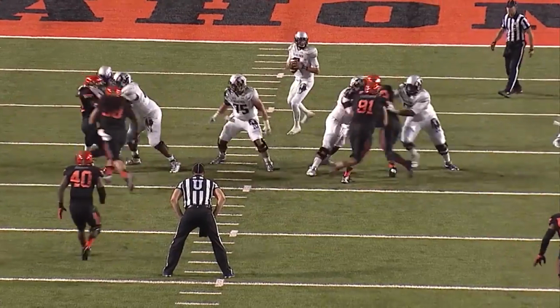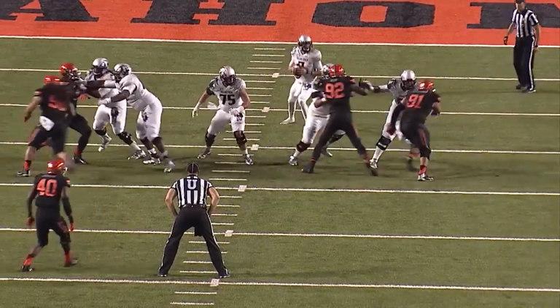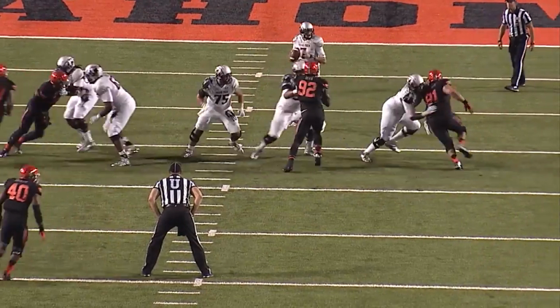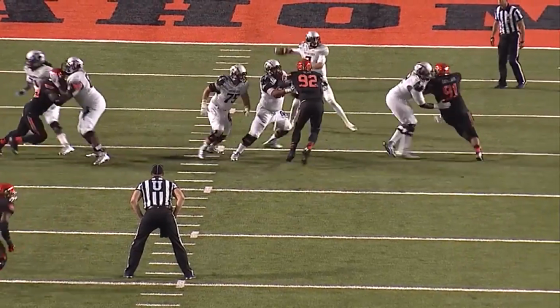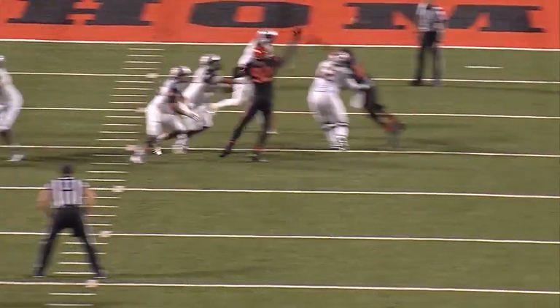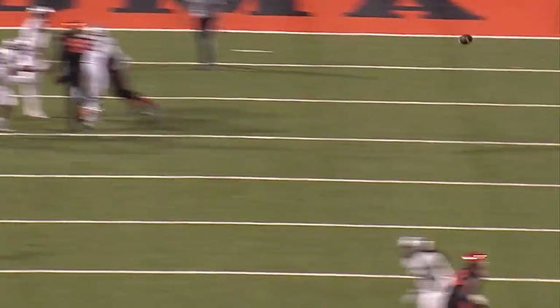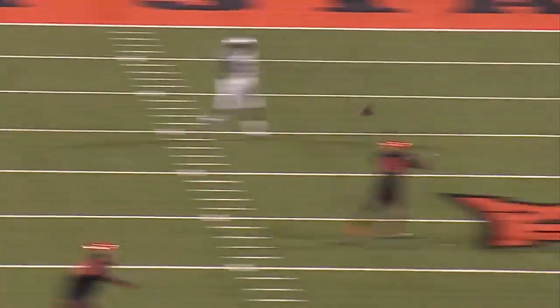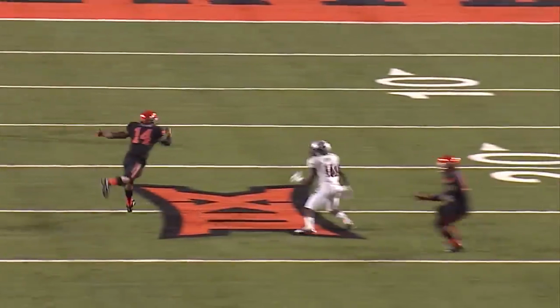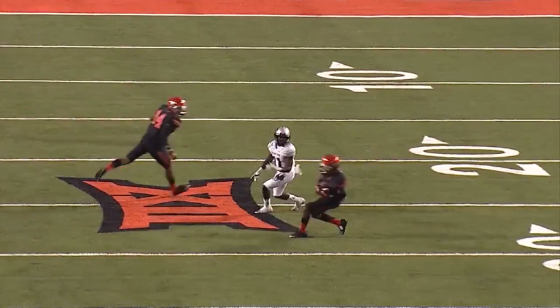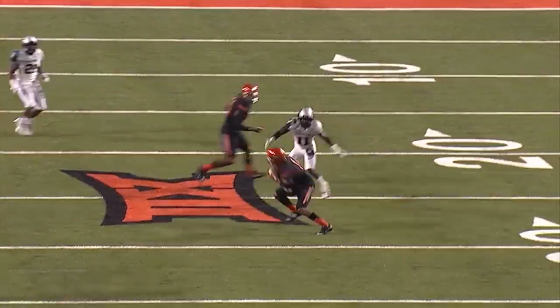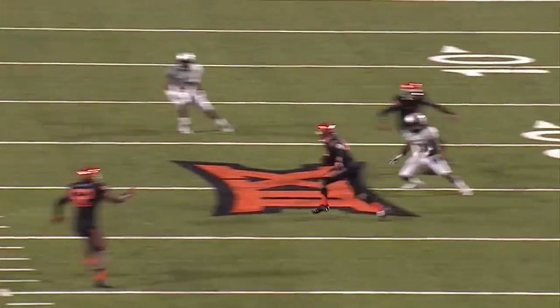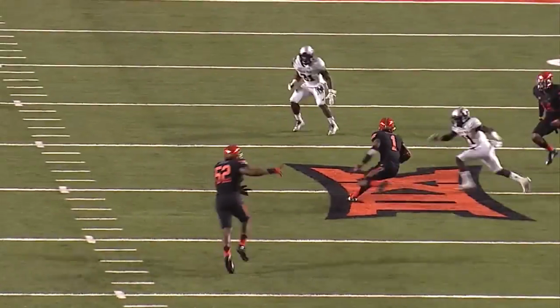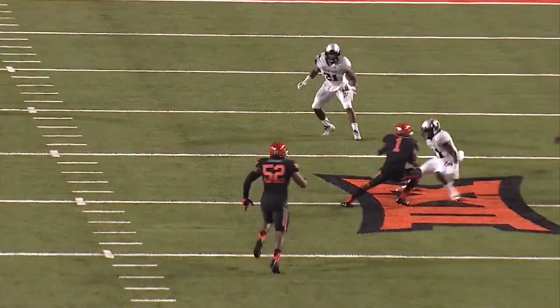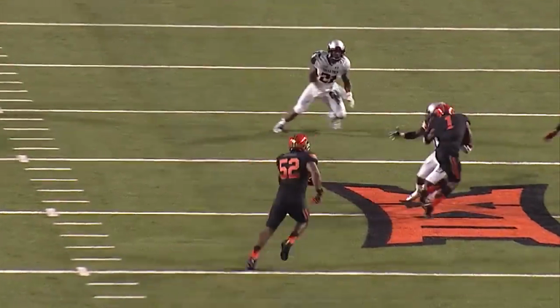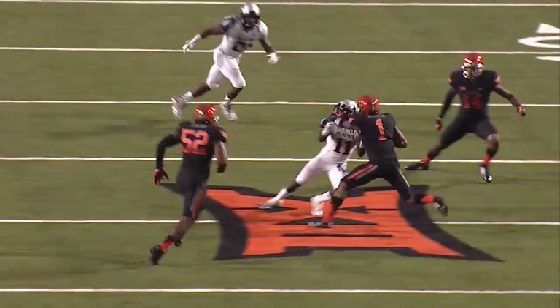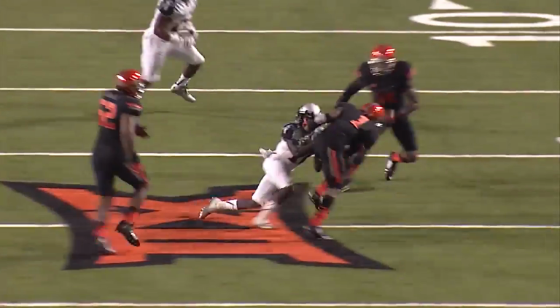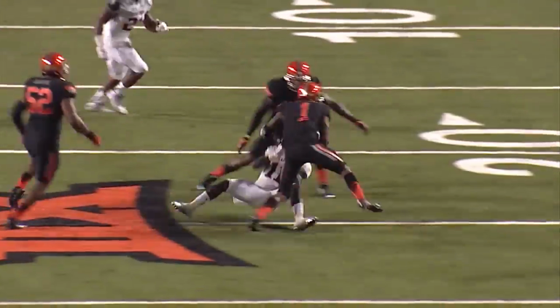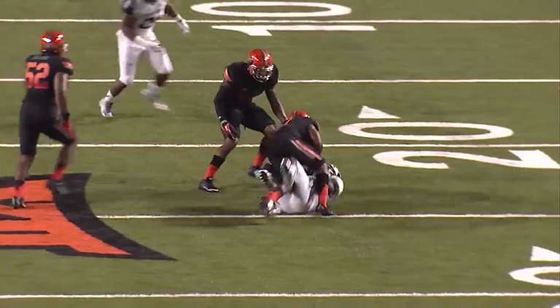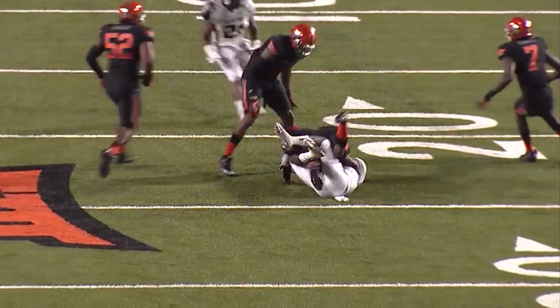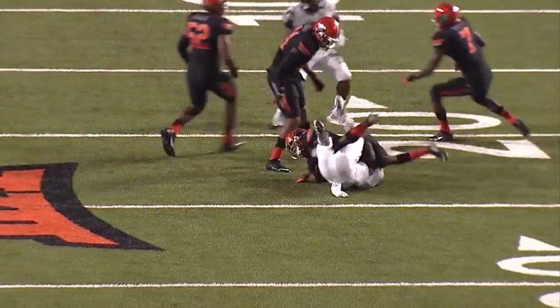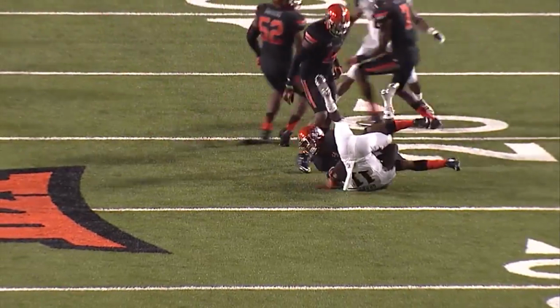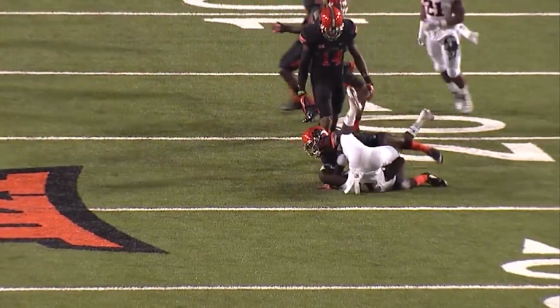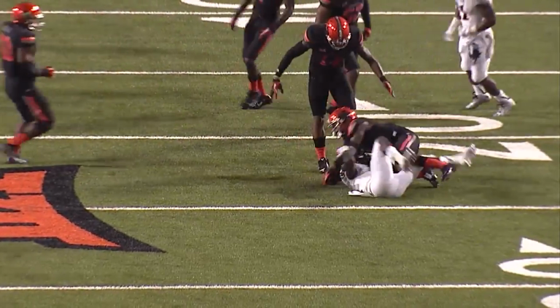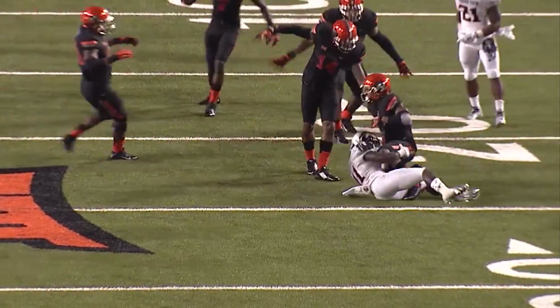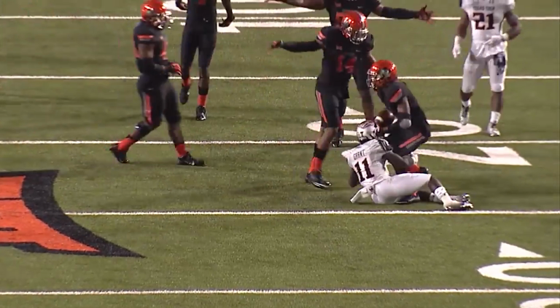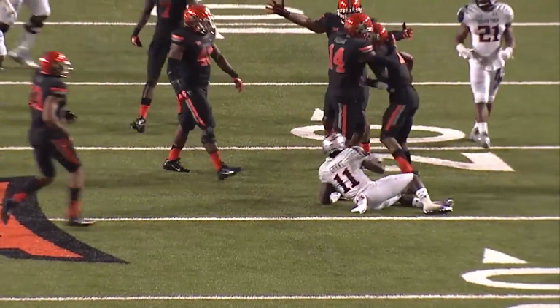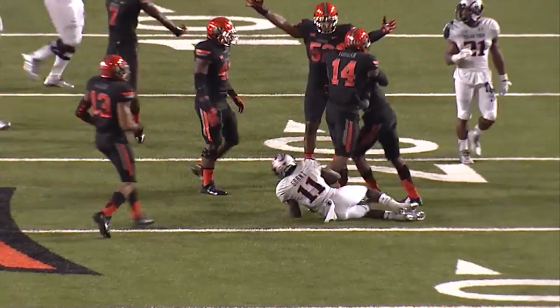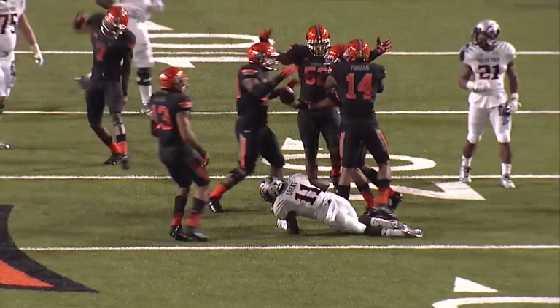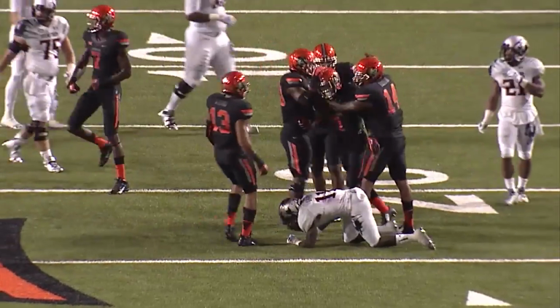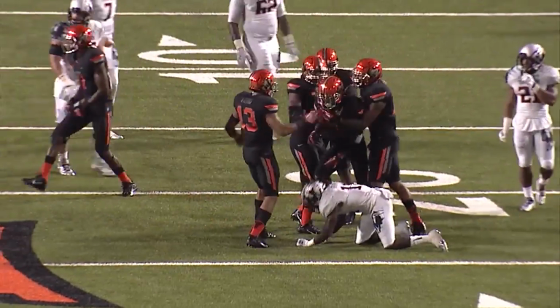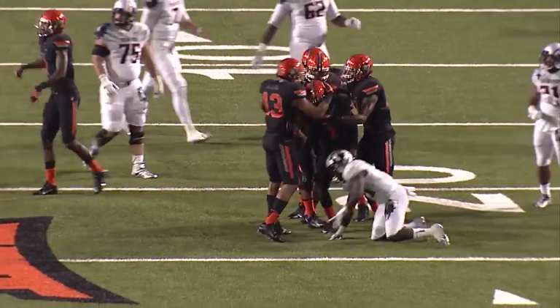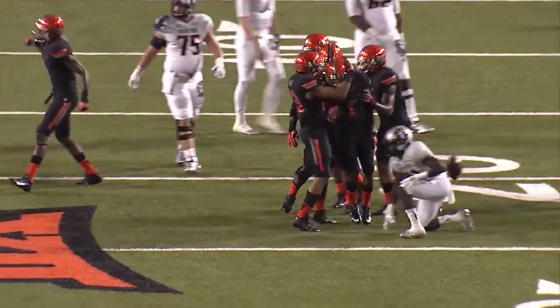Second and 15, Tech from its own 20, and Webb gets a shotgun snap, throws far side — it's intercepted! Intercepted by Kevin Peterson at the 25-yard line, and tackled at the Red Raider 23!